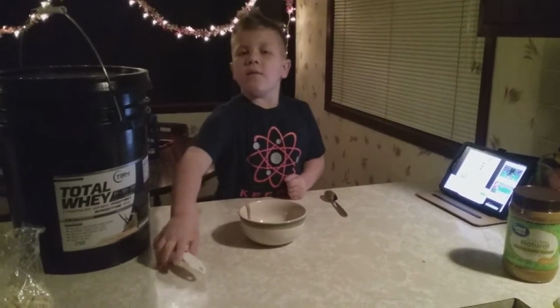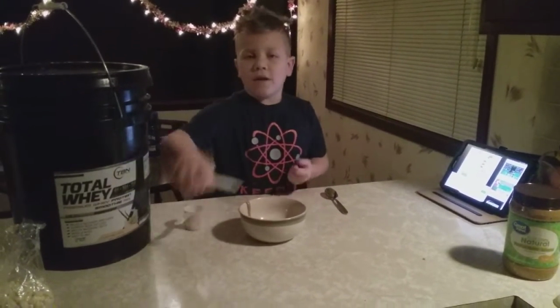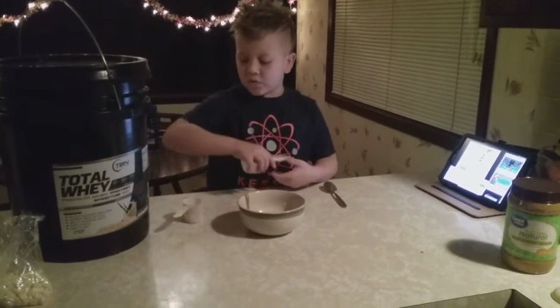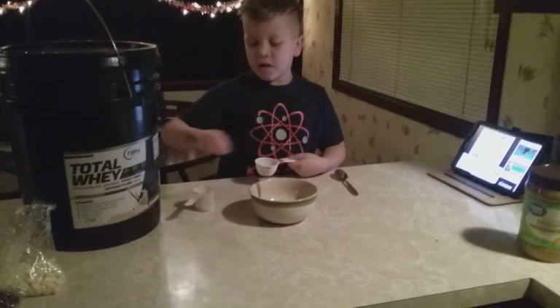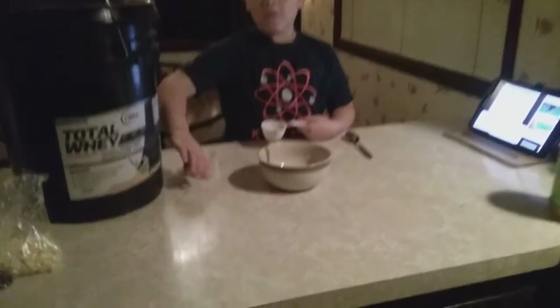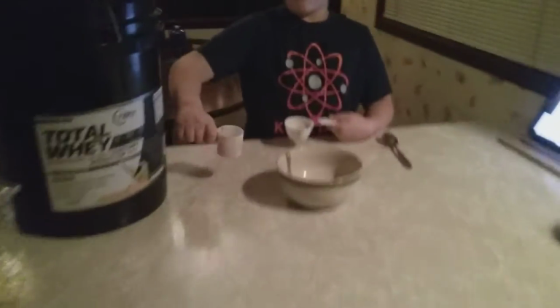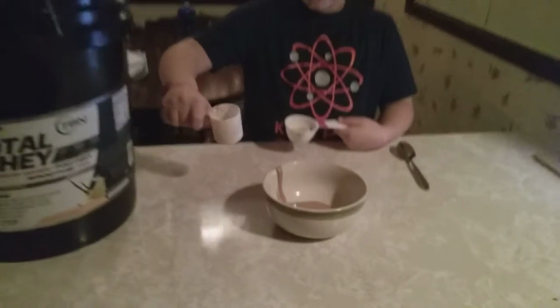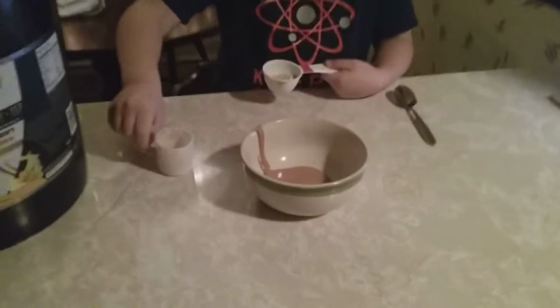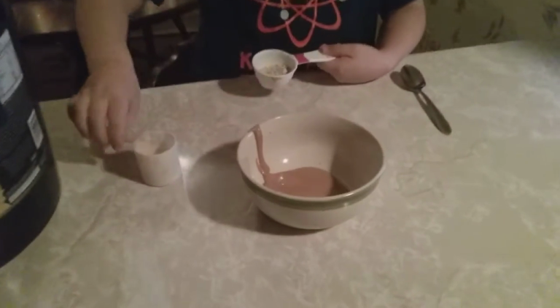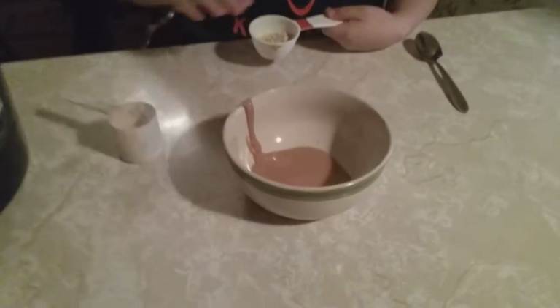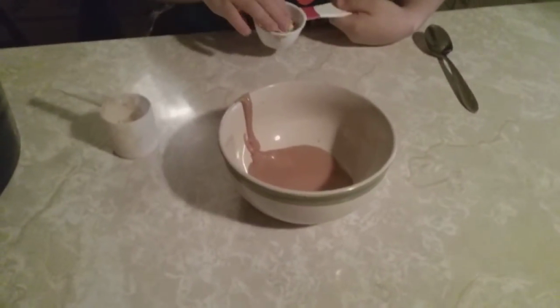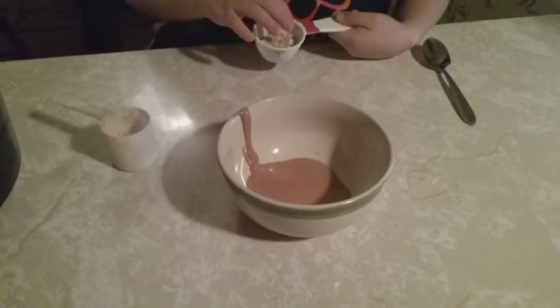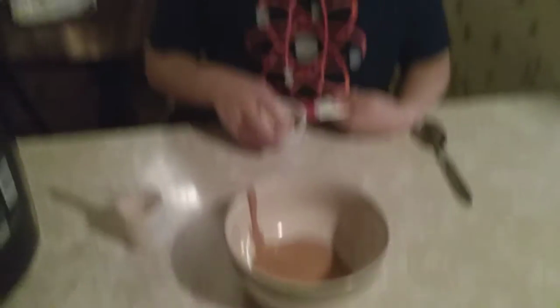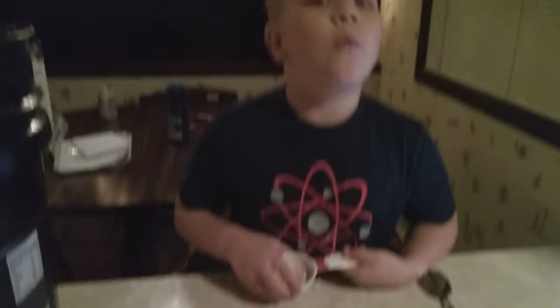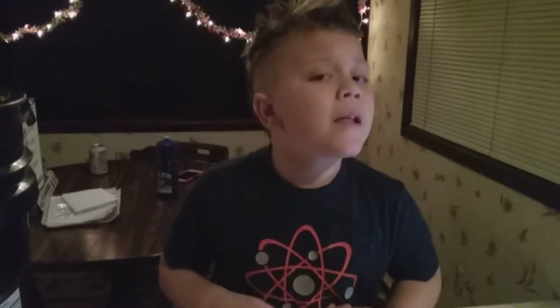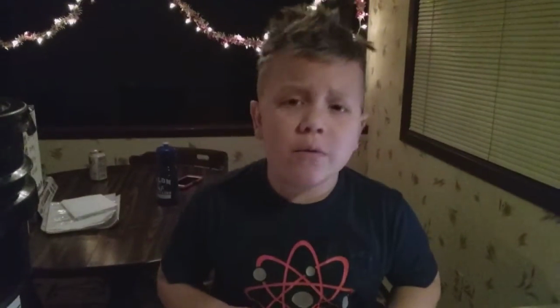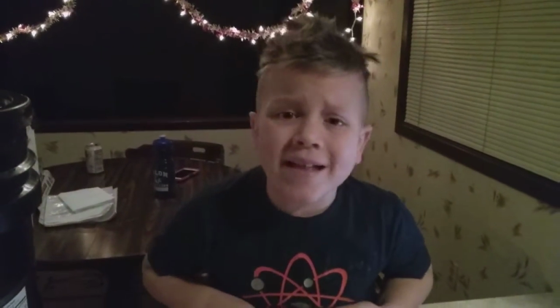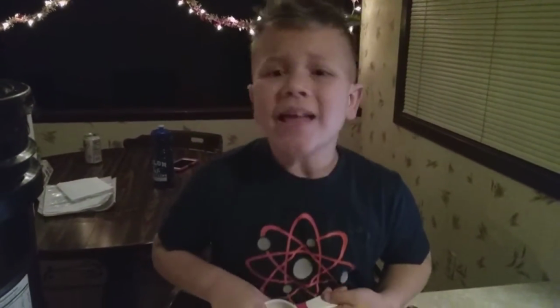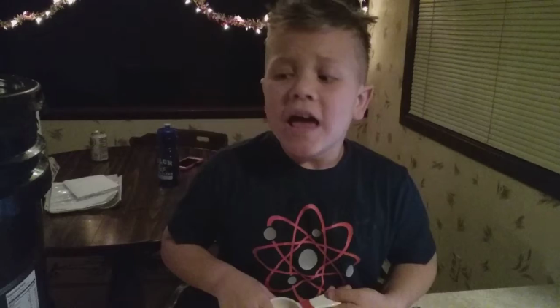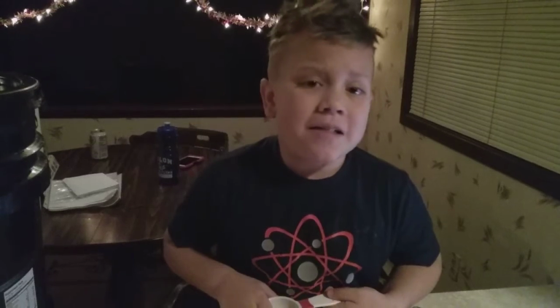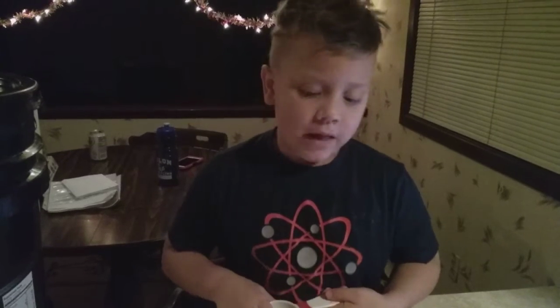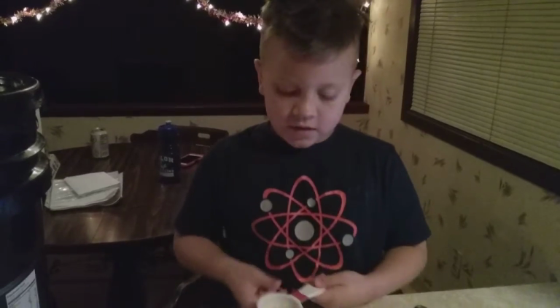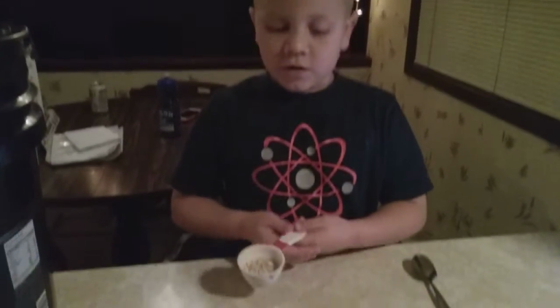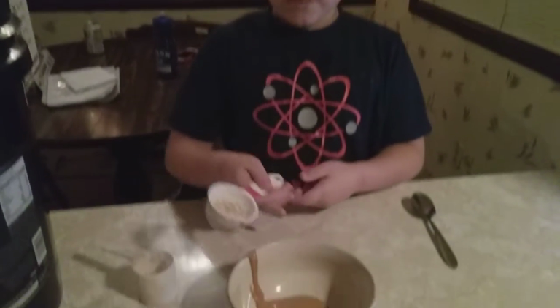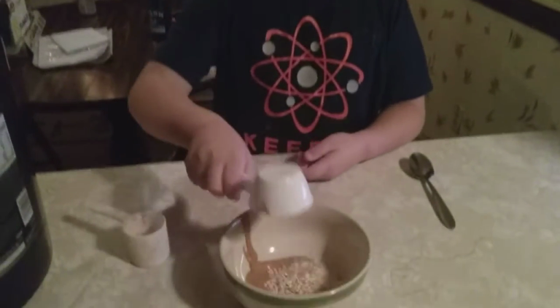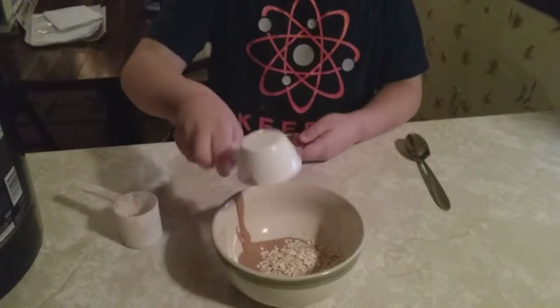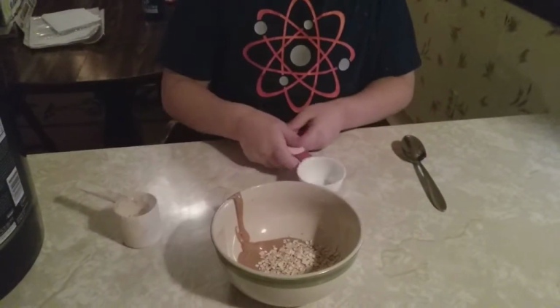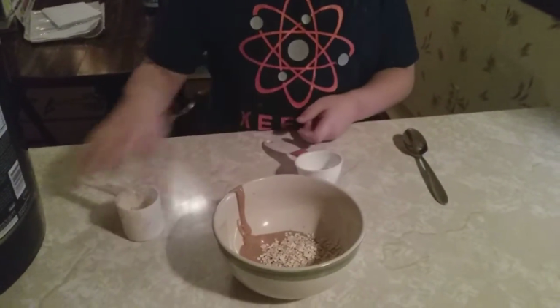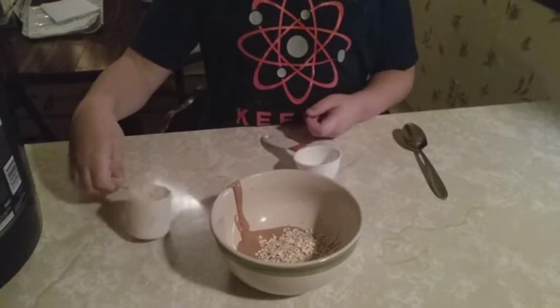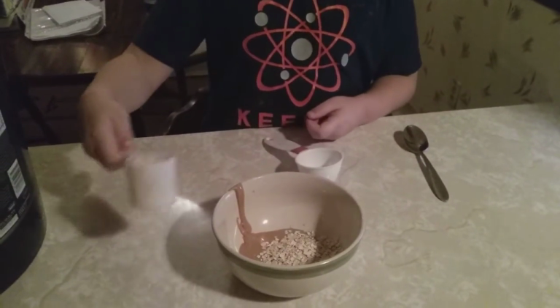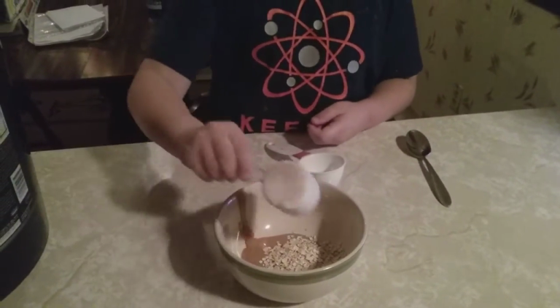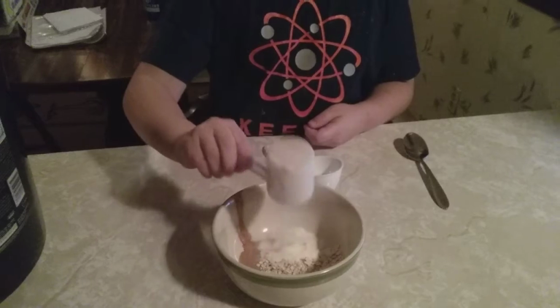You need a little bit of oats, a little bit of protein powder. It doesn't matter what kind of oats you have or what kind of protein powder you like. When you pour that in, you pour this in.